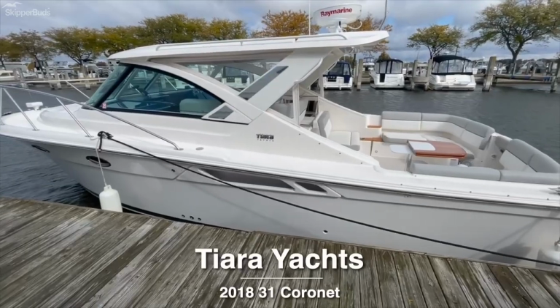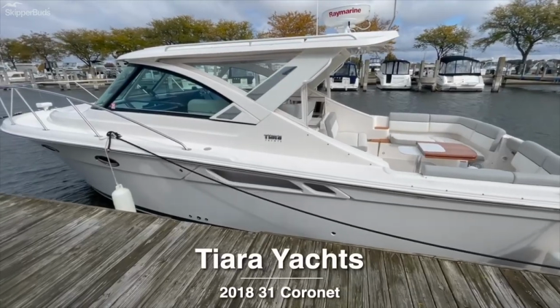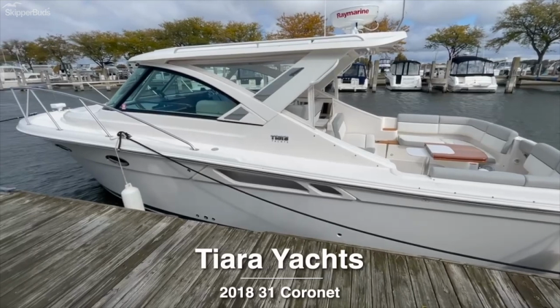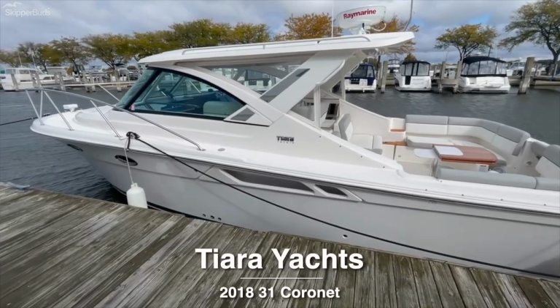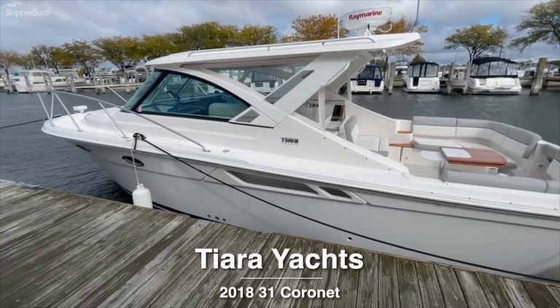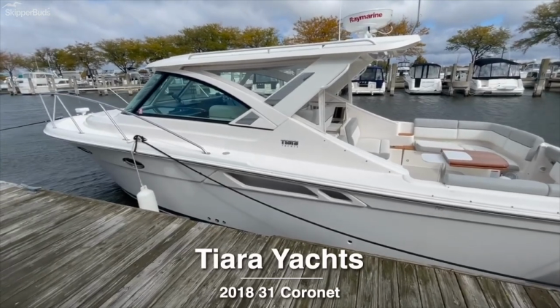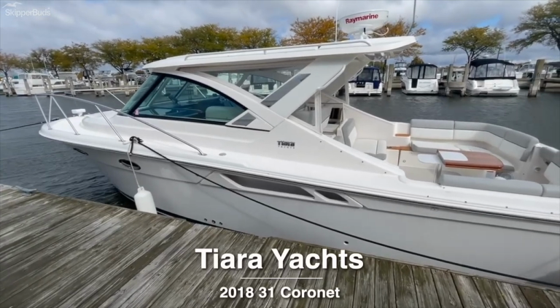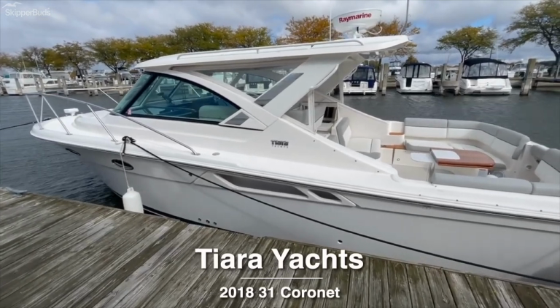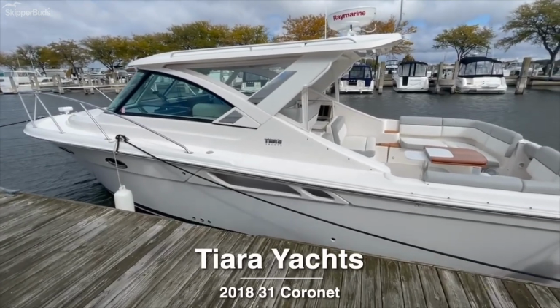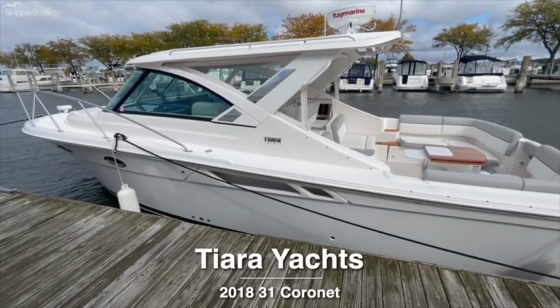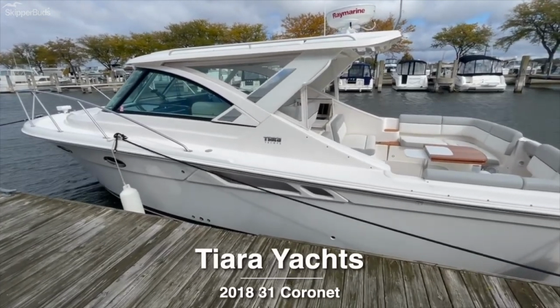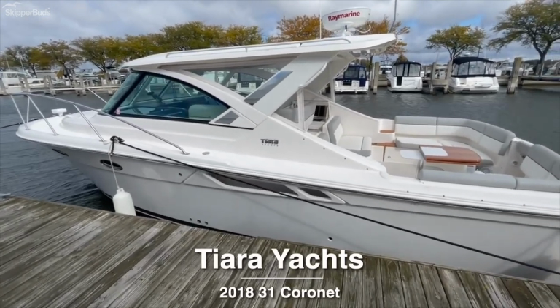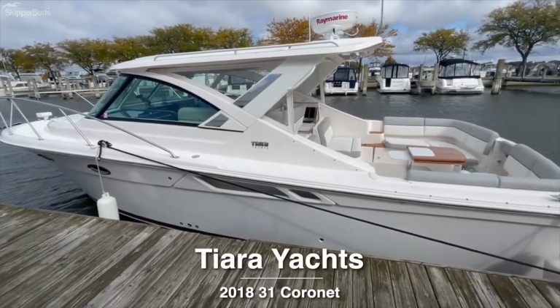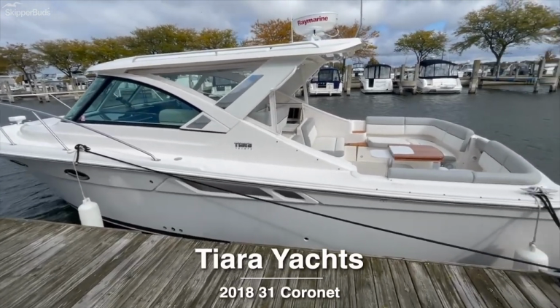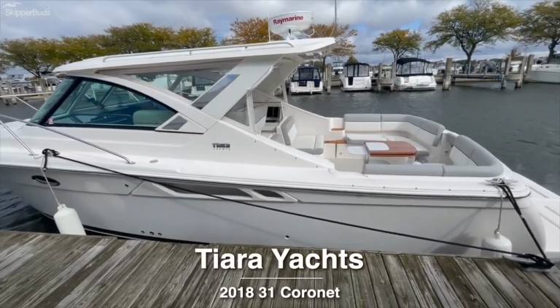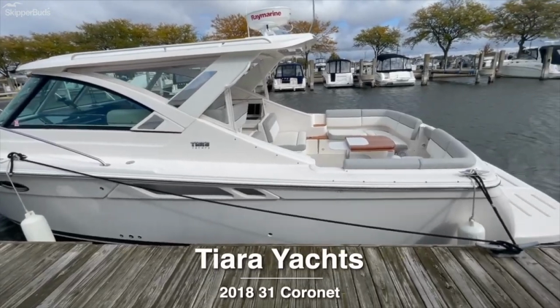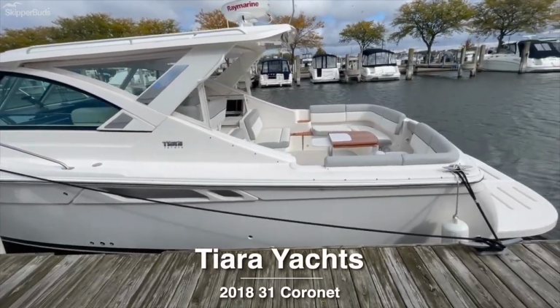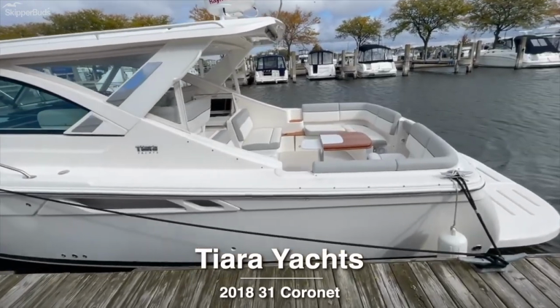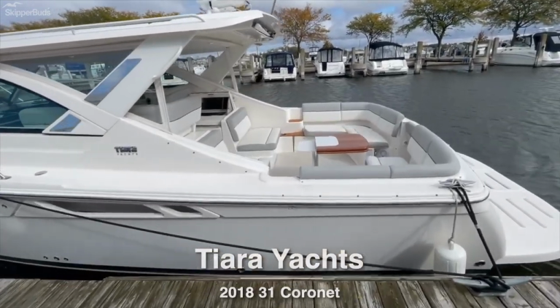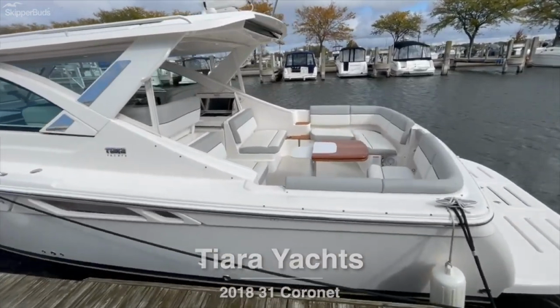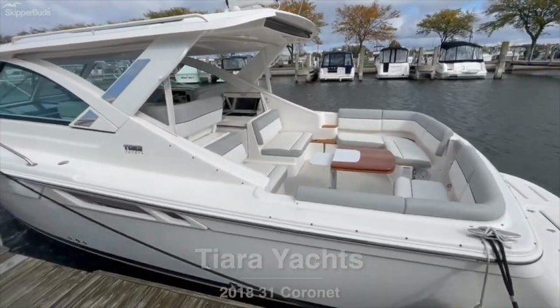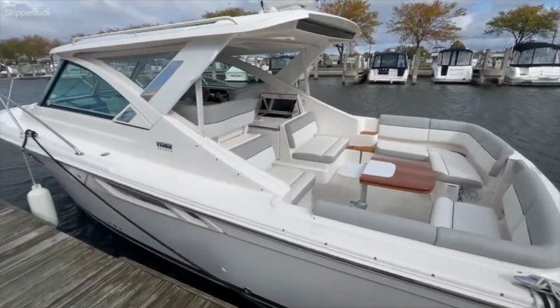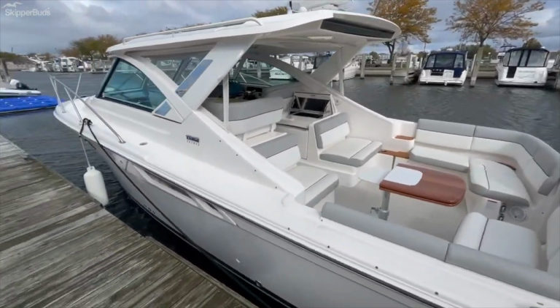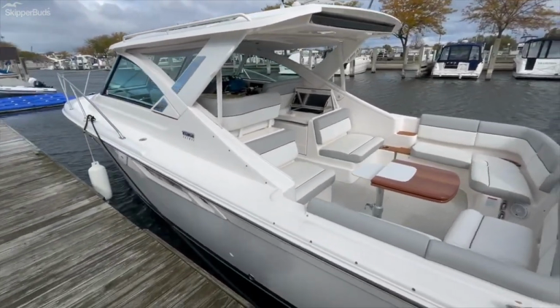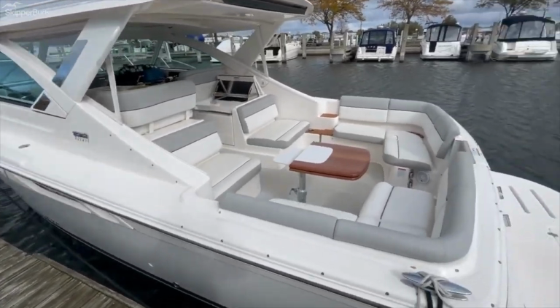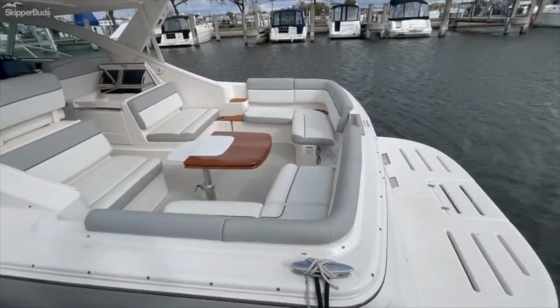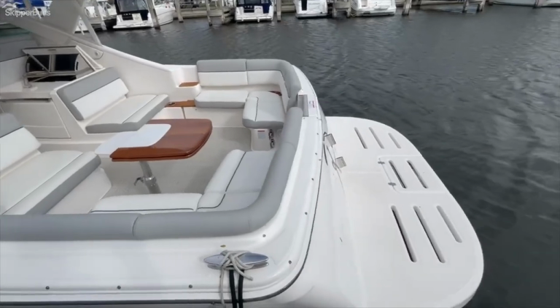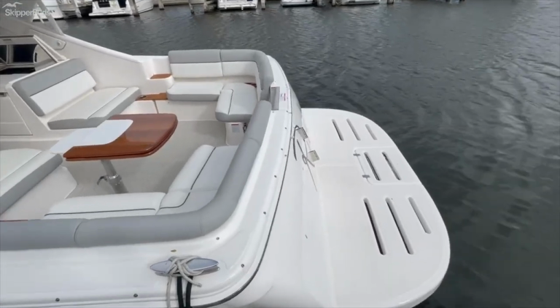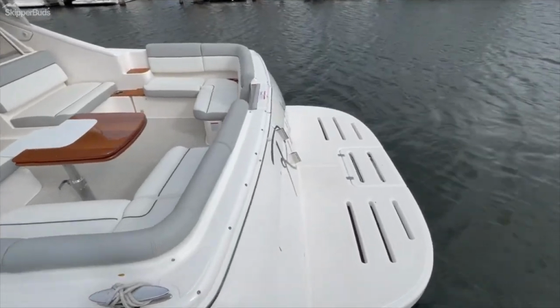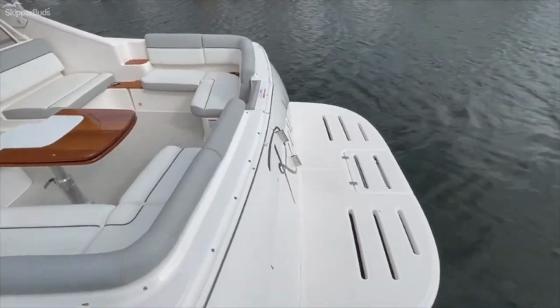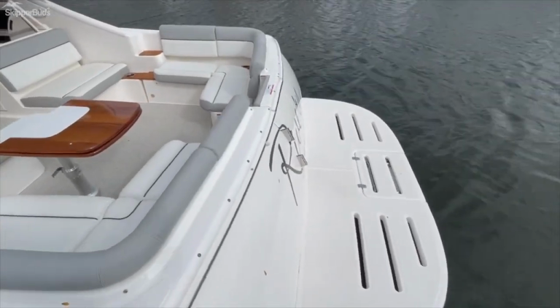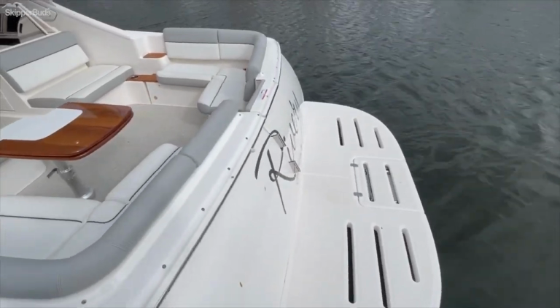This is Brett Mumia with Skipper Buds Yacht Sales. I'm going to take you on a tour of this 2018 Tiara 31 Coronet. This is an excellent, excellent condition boat.